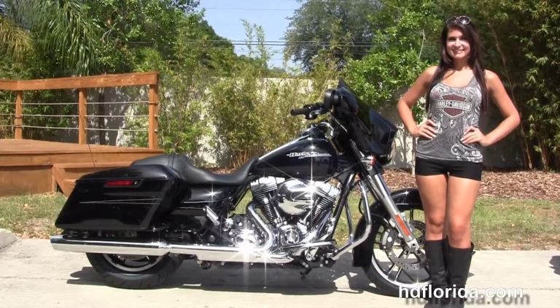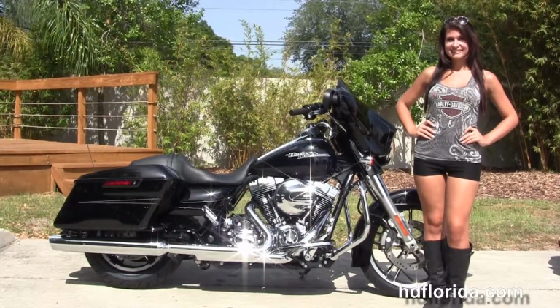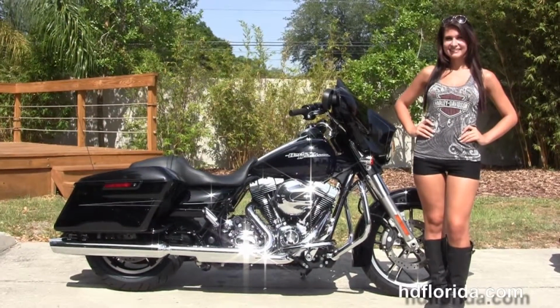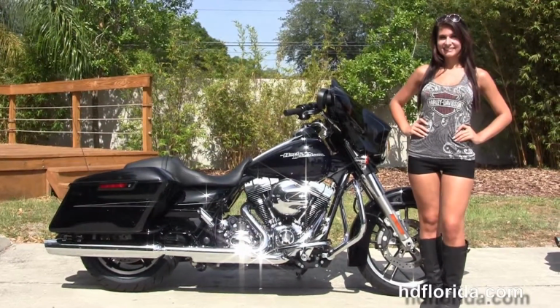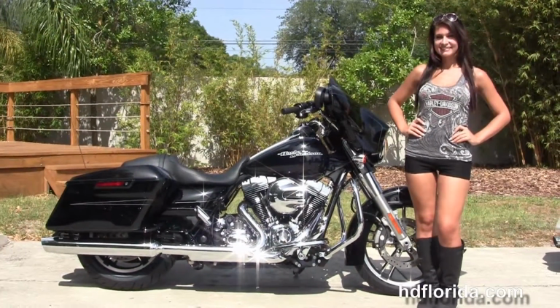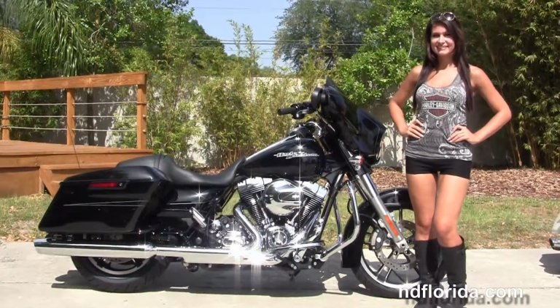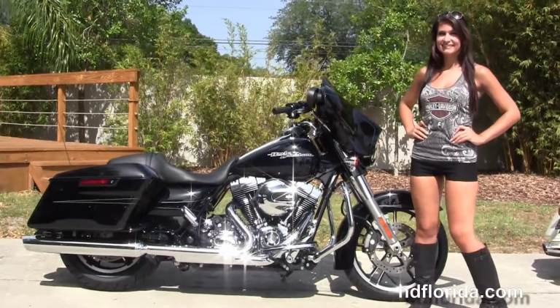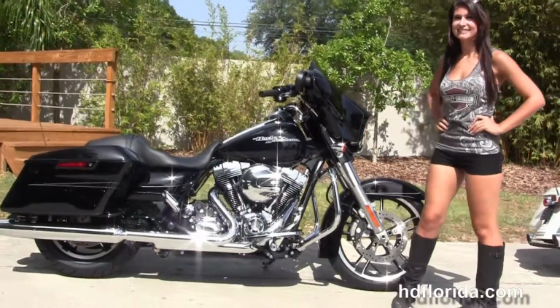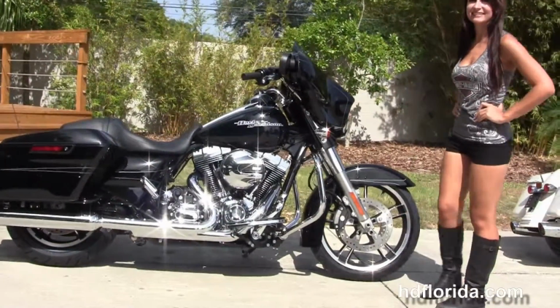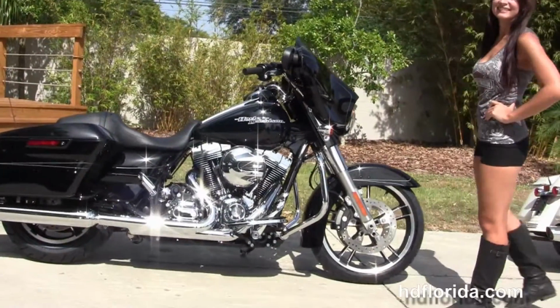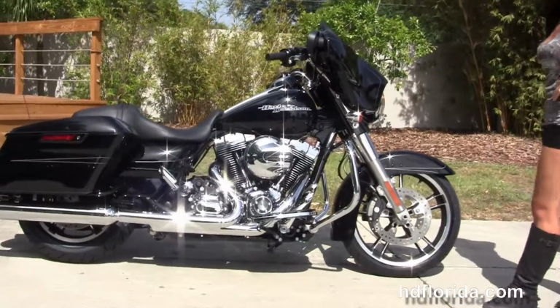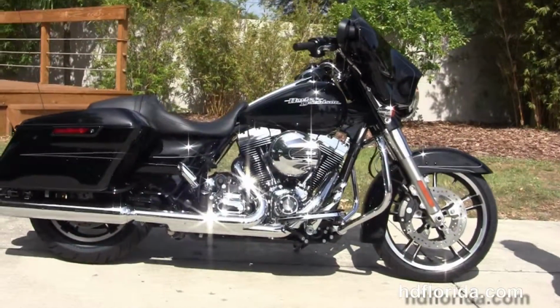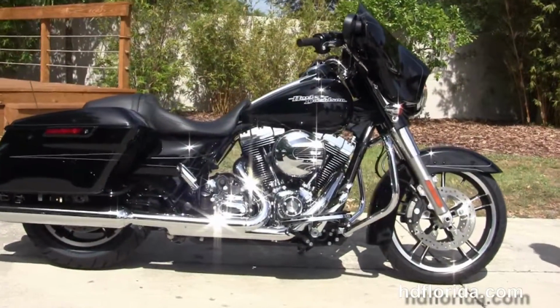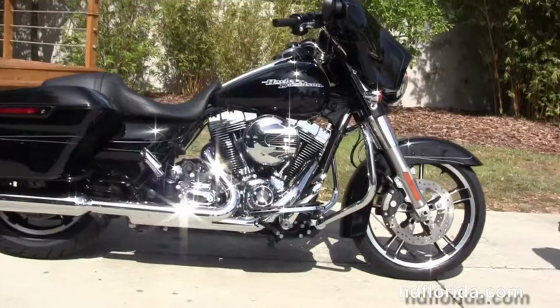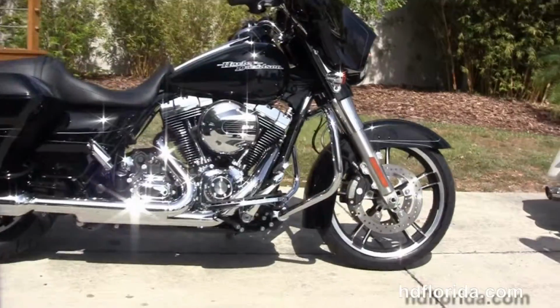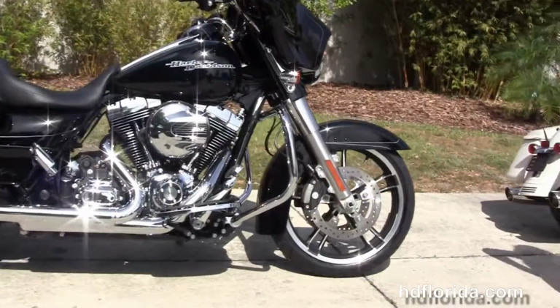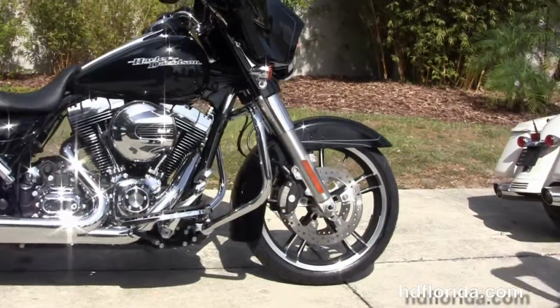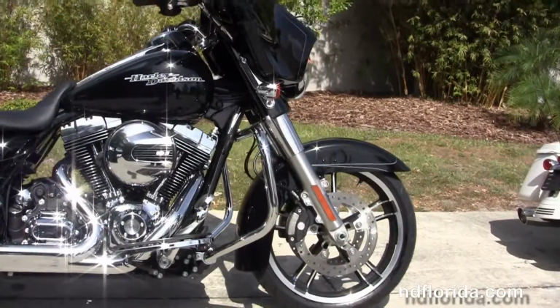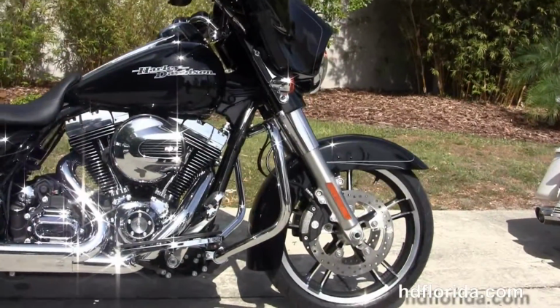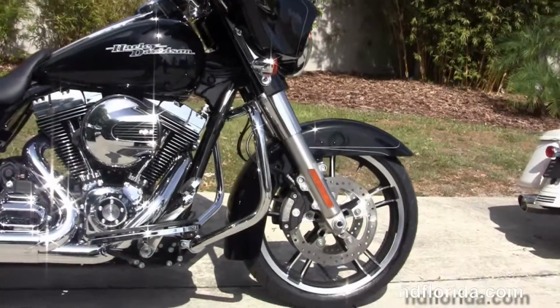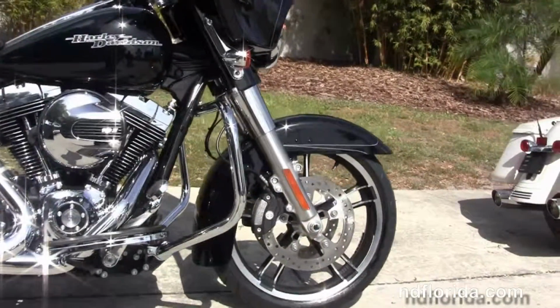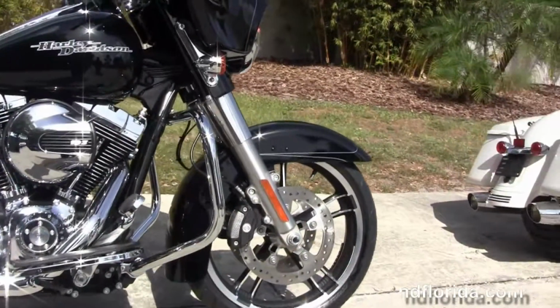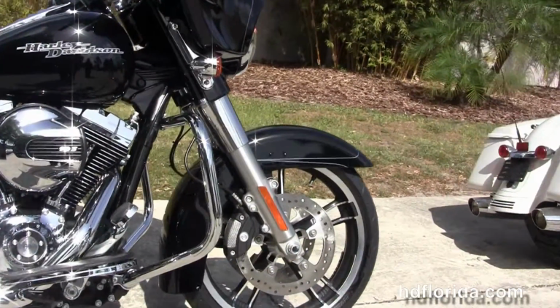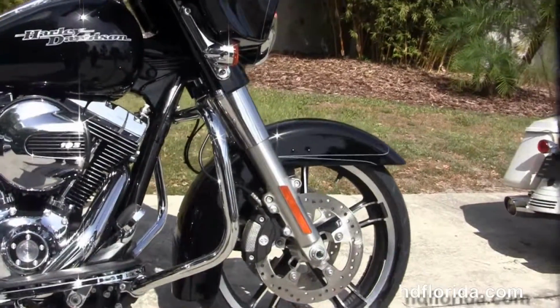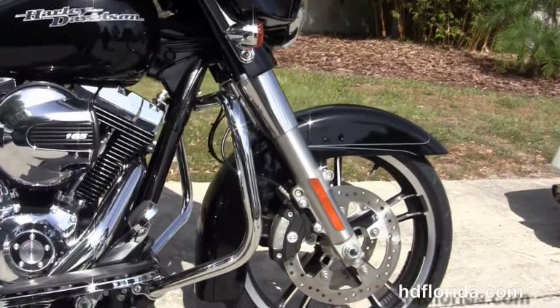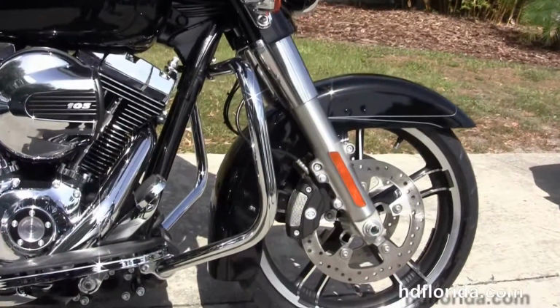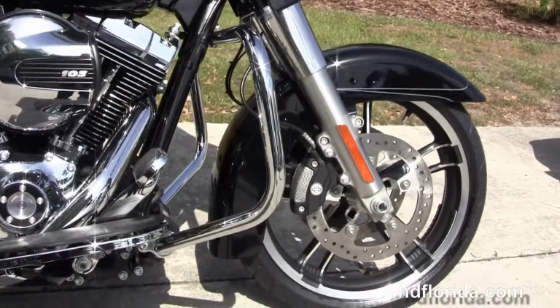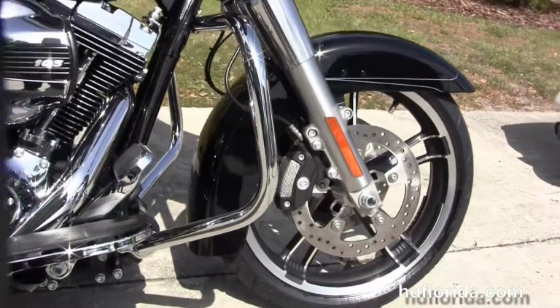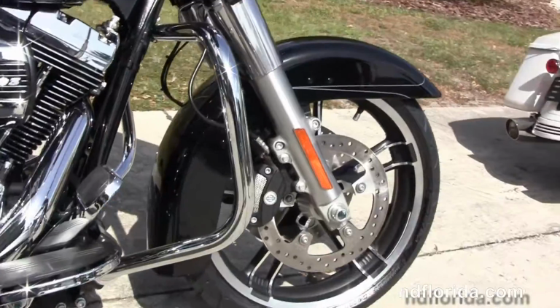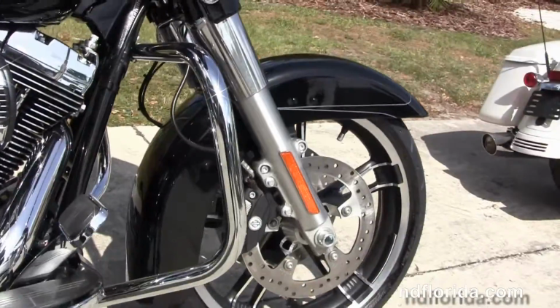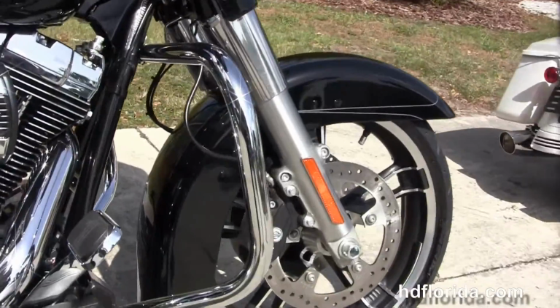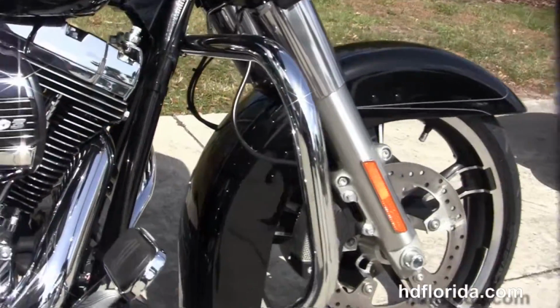This special starts out front with the low profile front fender where you get a great look at the 19-inch Enforcer wheels. It's got floating rotors with four-piston Brembo calipers, and holding everything together we have the 49mm front forks.